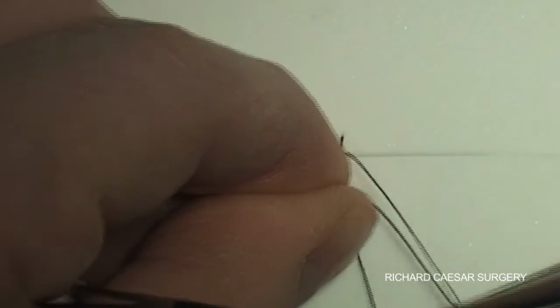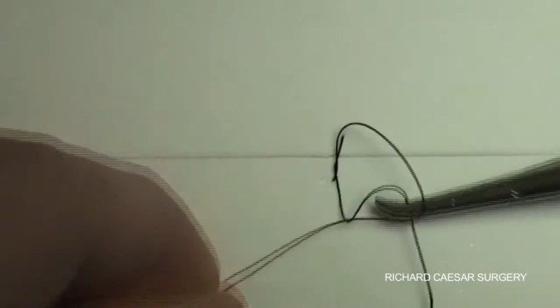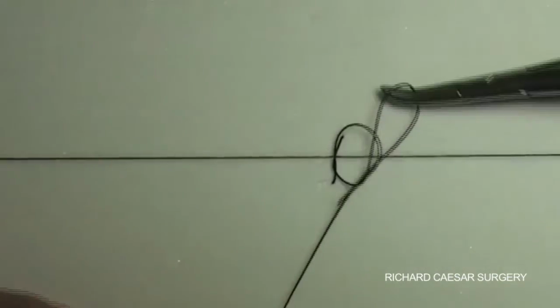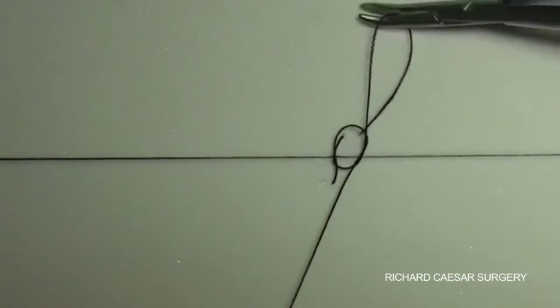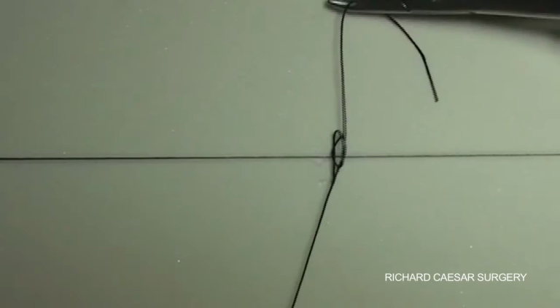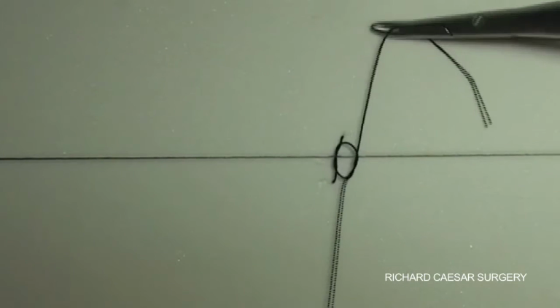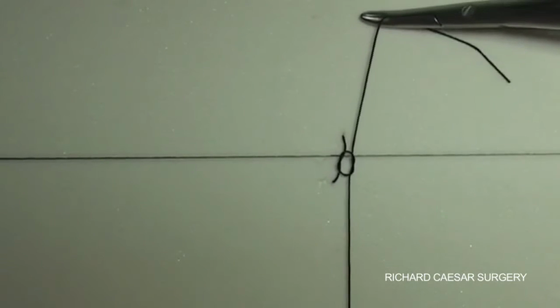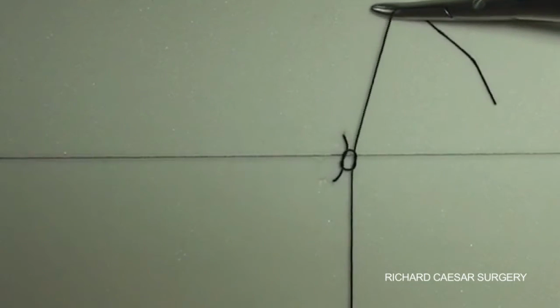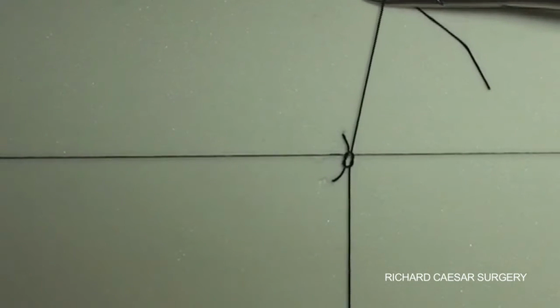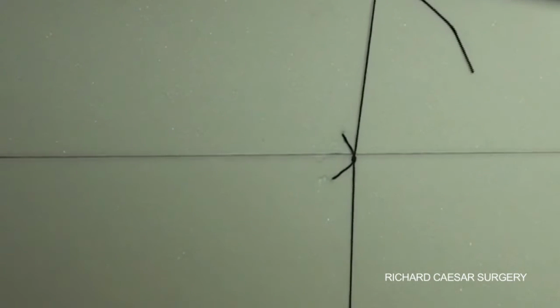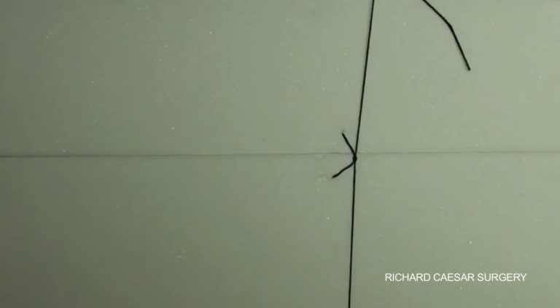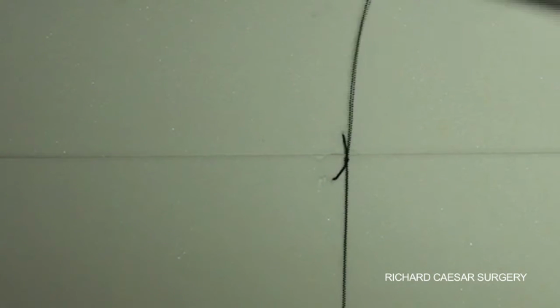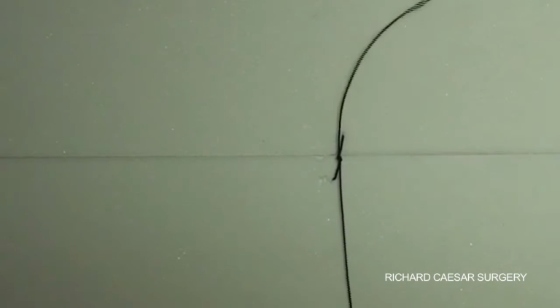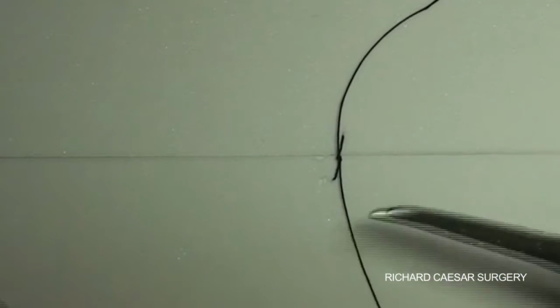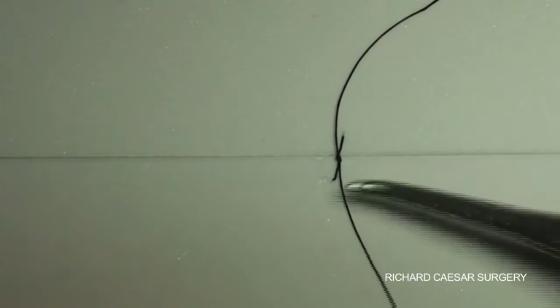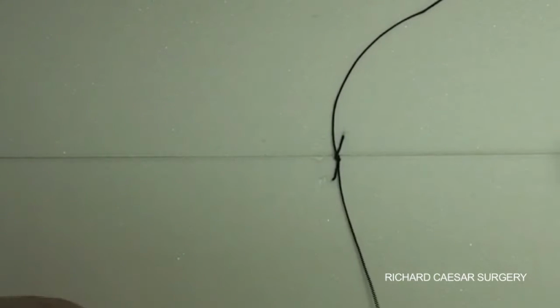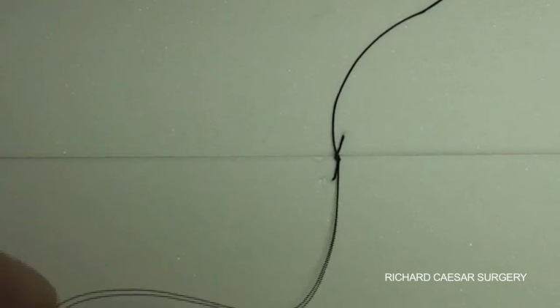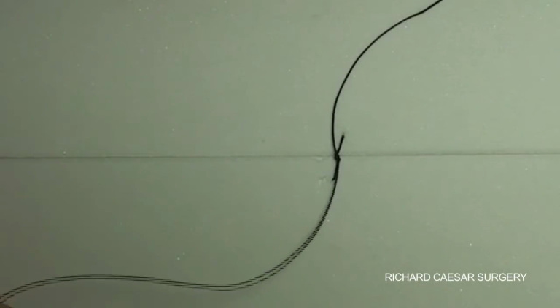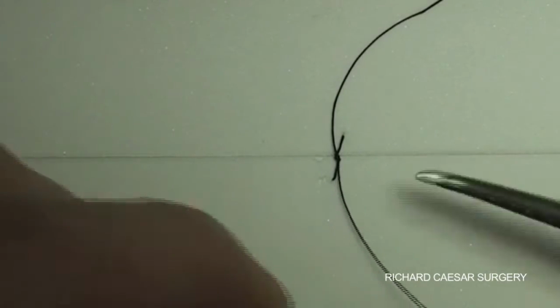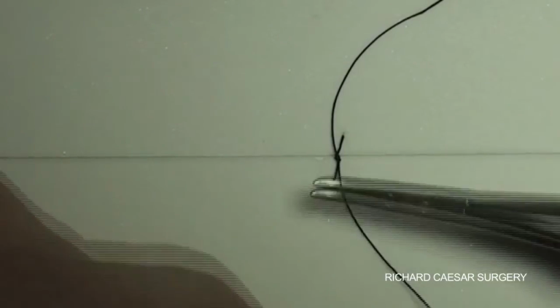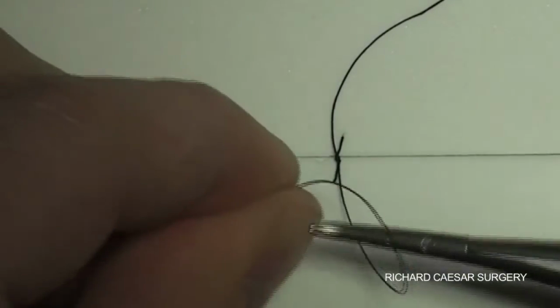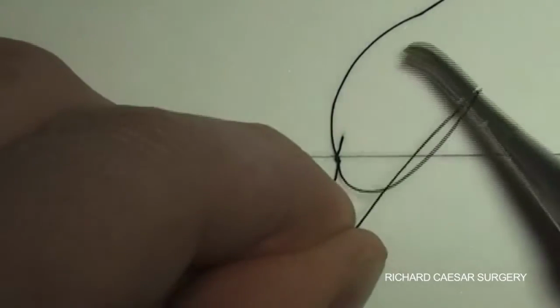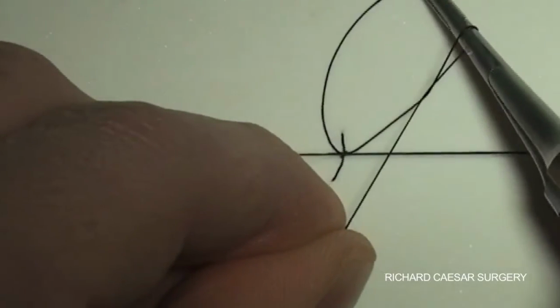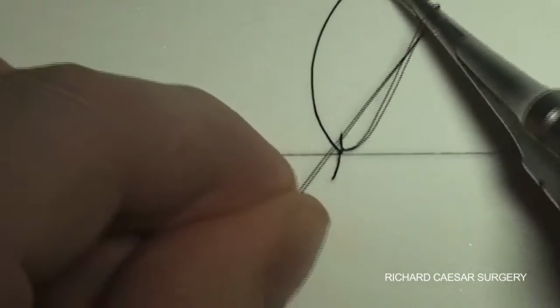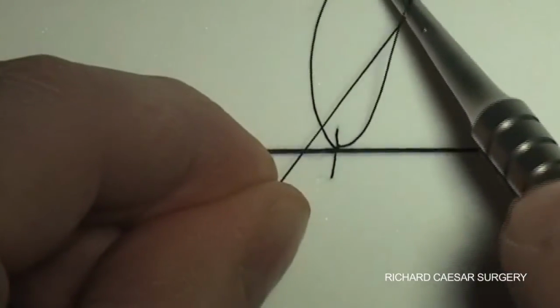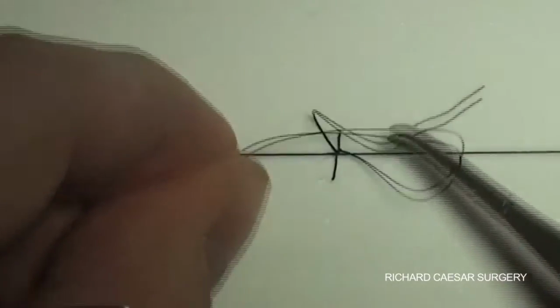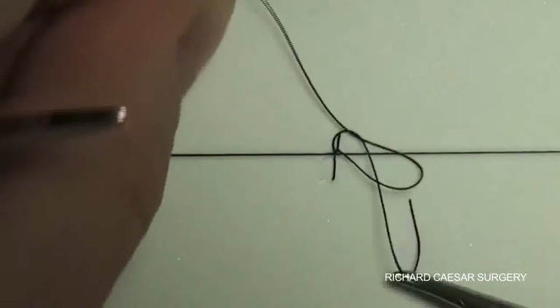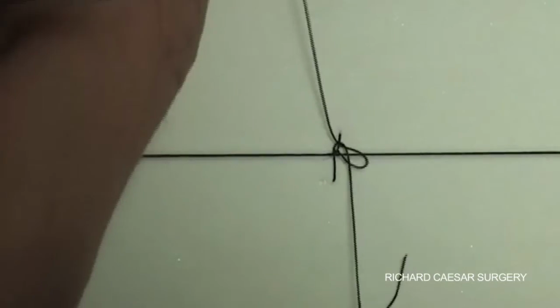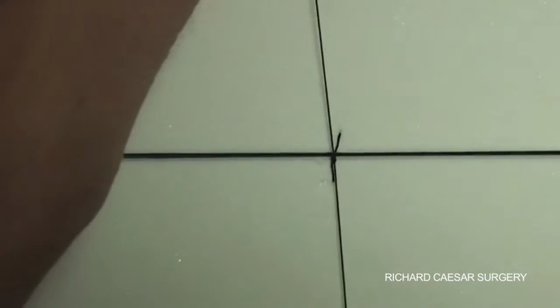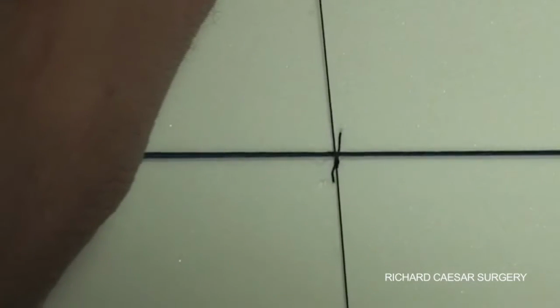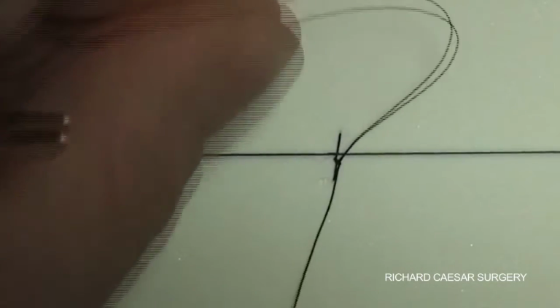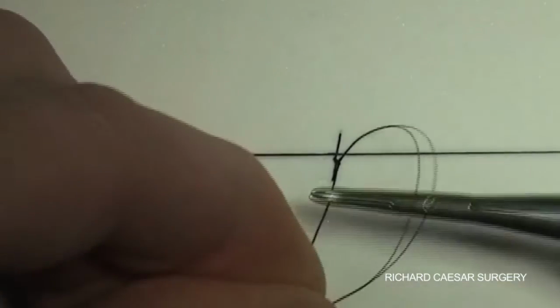The interrupted suture needs to be a reef knot, that is then locked with a third knot. But a surgeon's knot of two throws with one throw, followed by another one throw, is also acceptable.